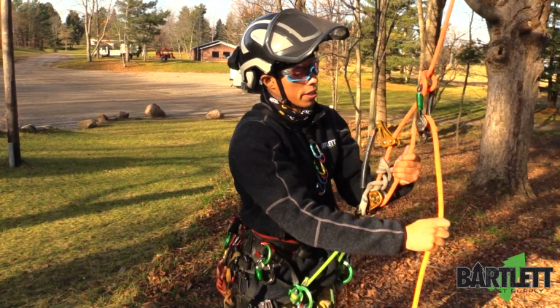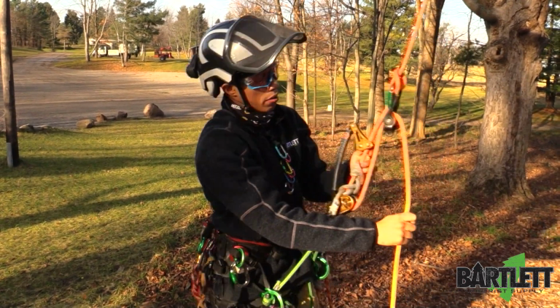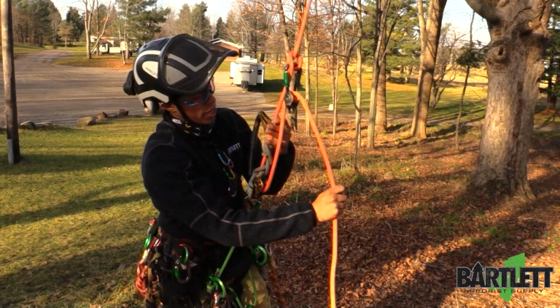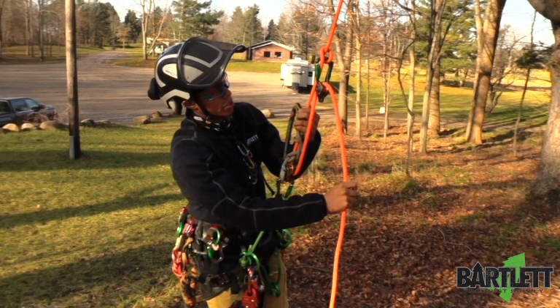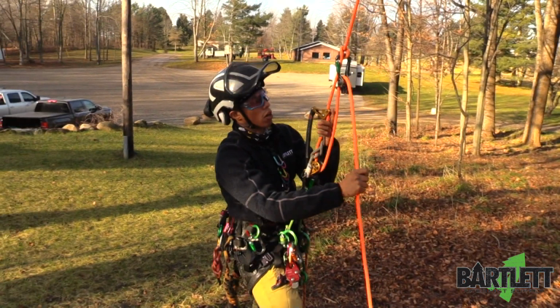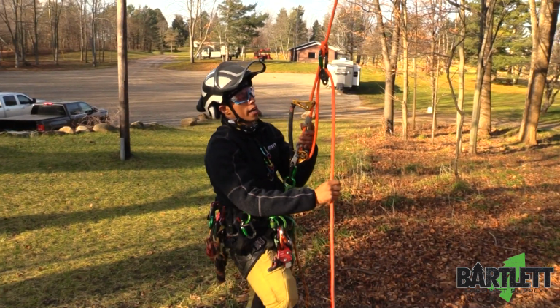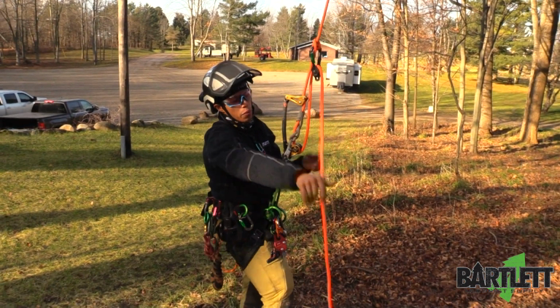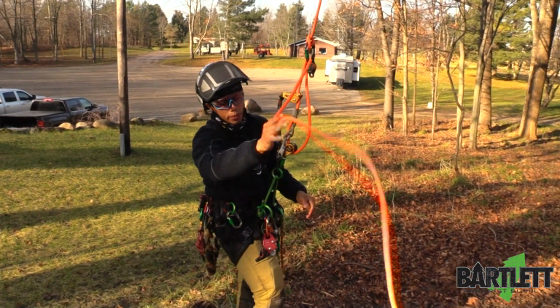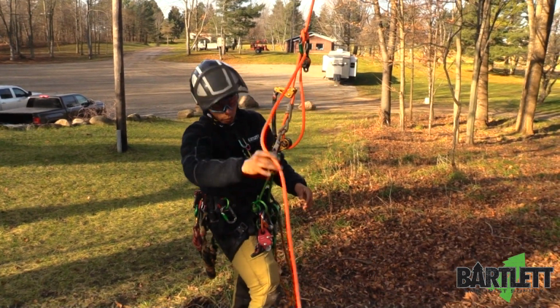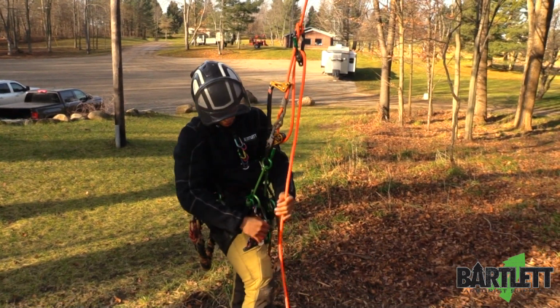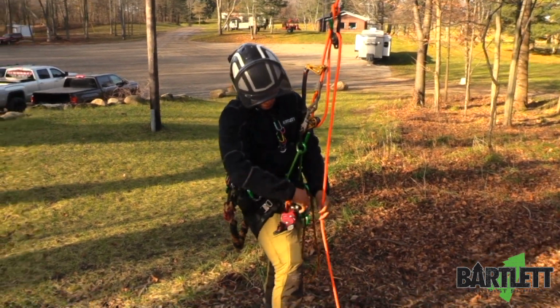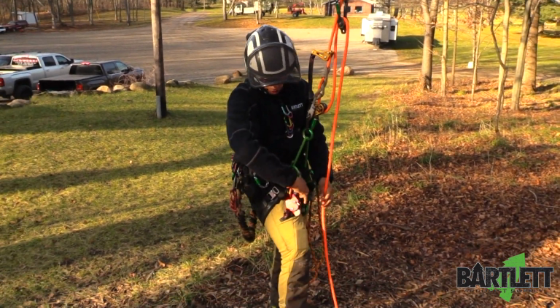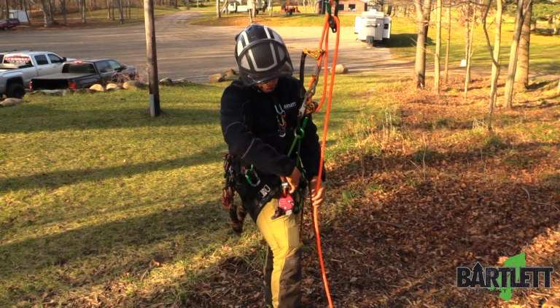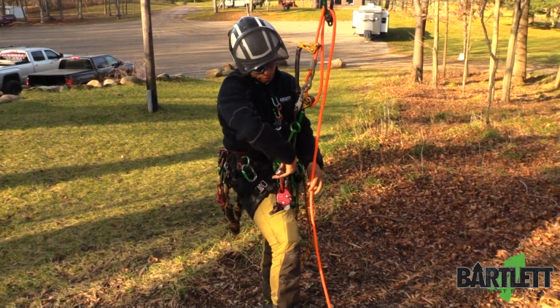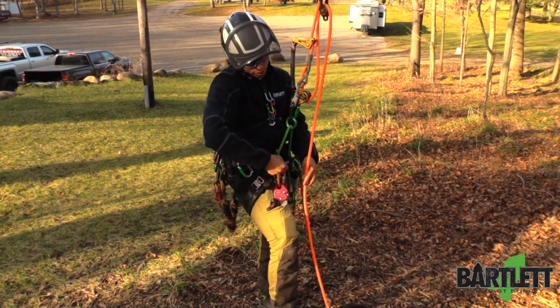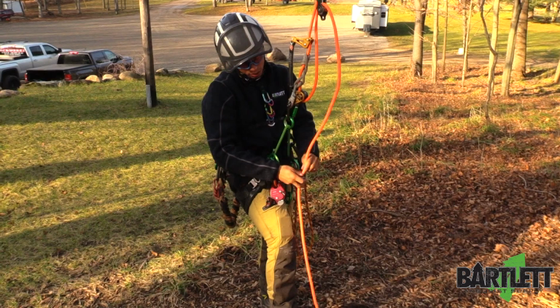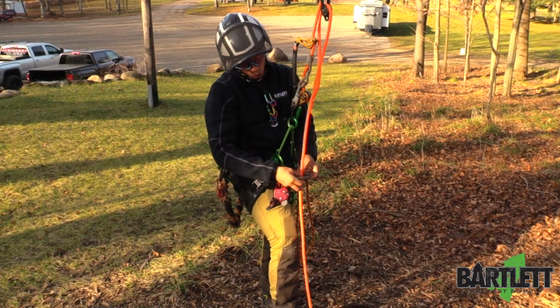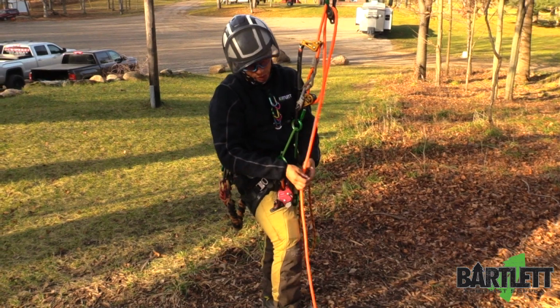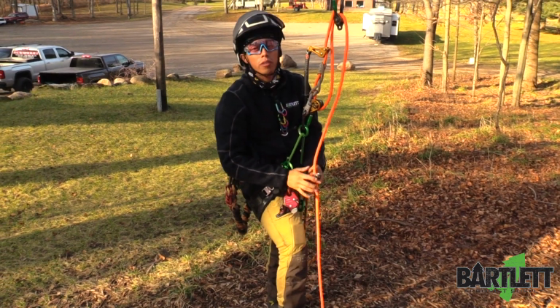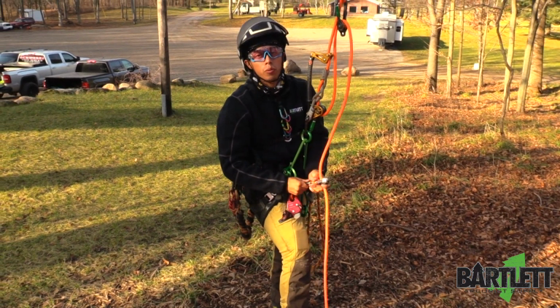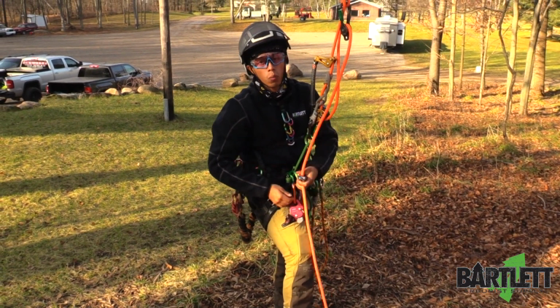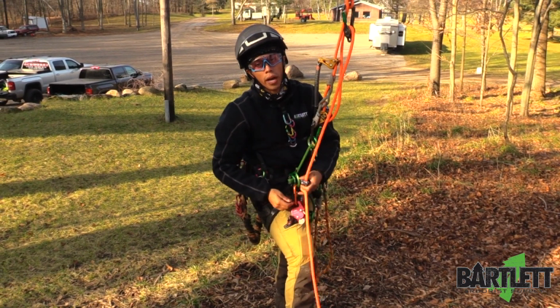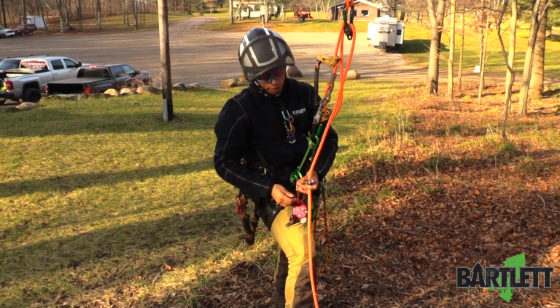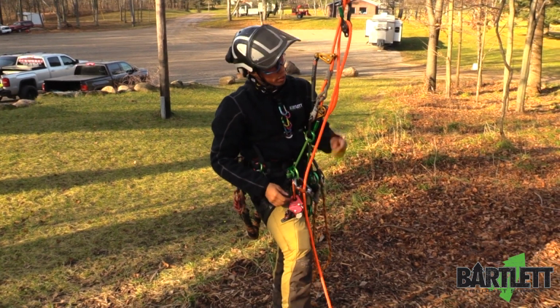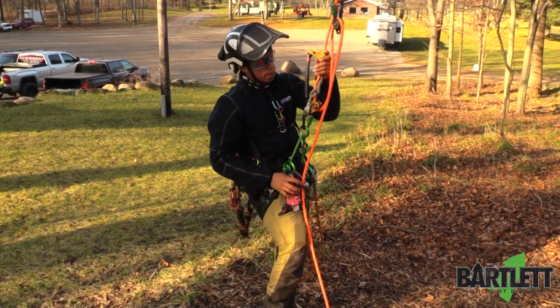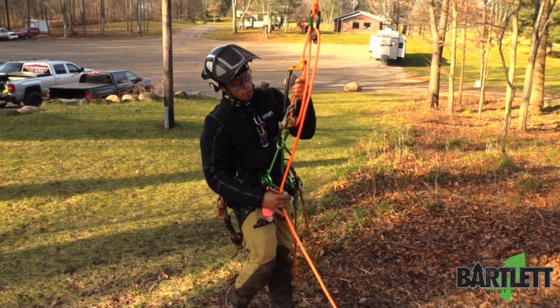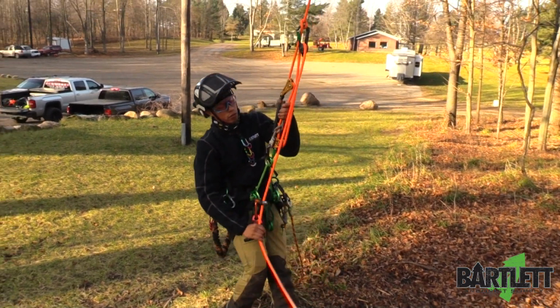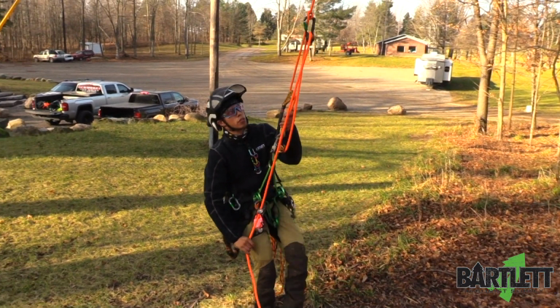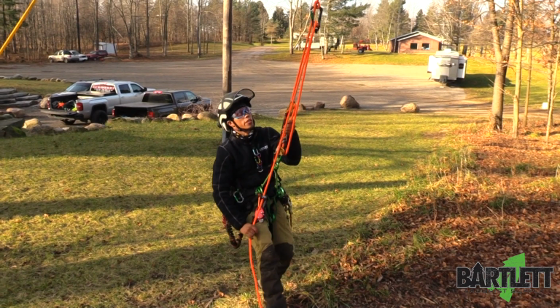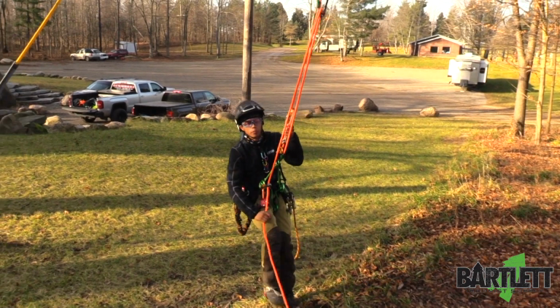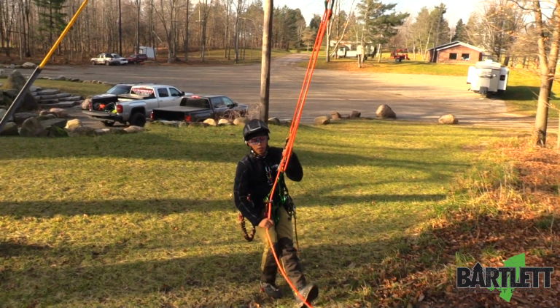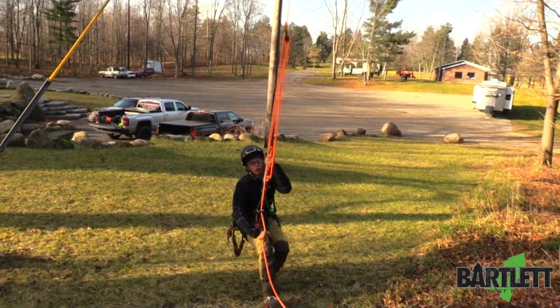It's ready to go and I'm ready to start walking. Now remember to keep this tail with you at all times or you won't get mechanical advantage when you try and walk back. So it's doing its thing, I'm doing my thing.